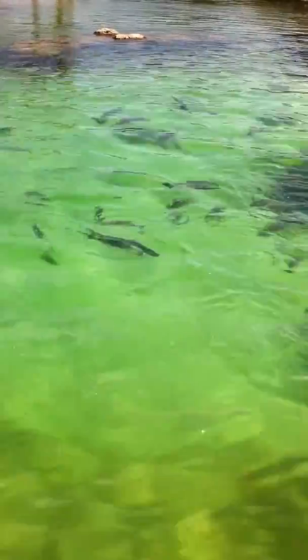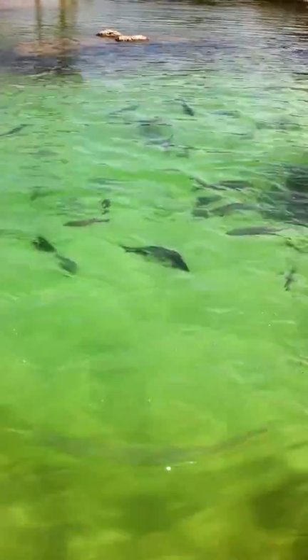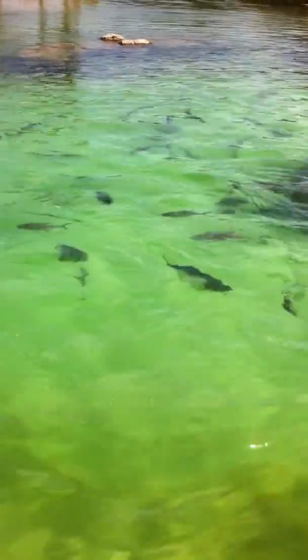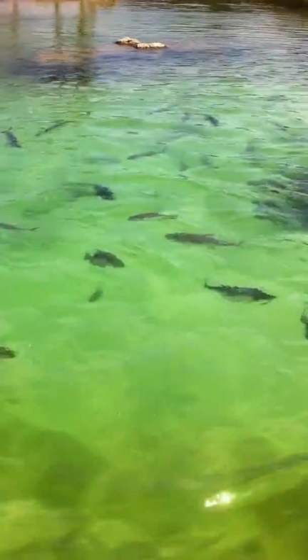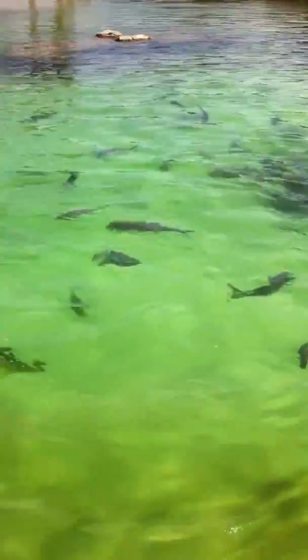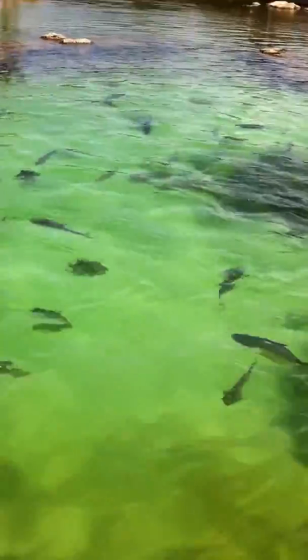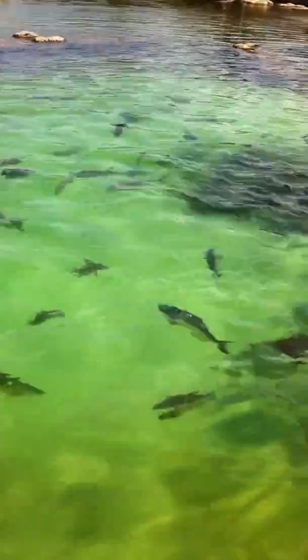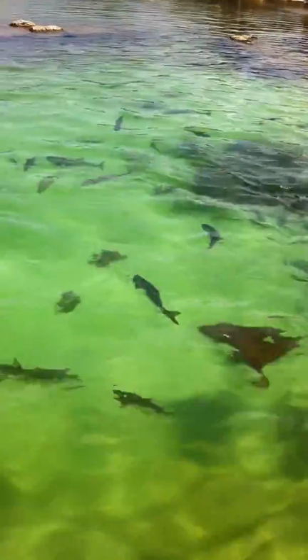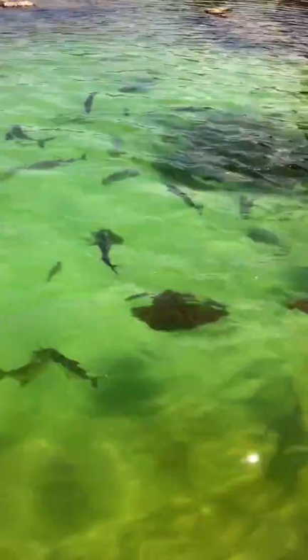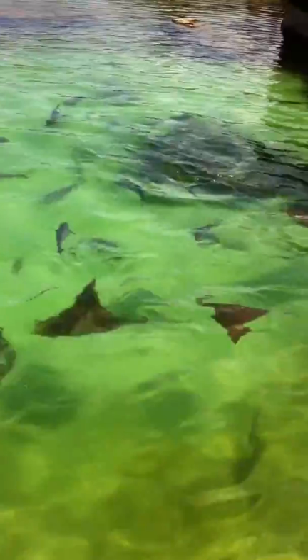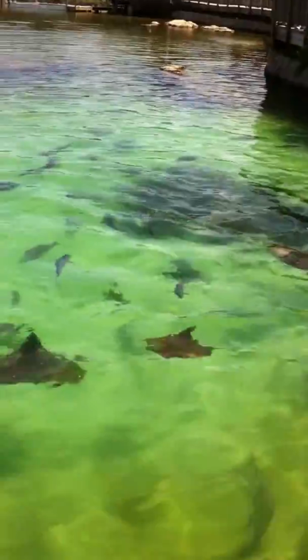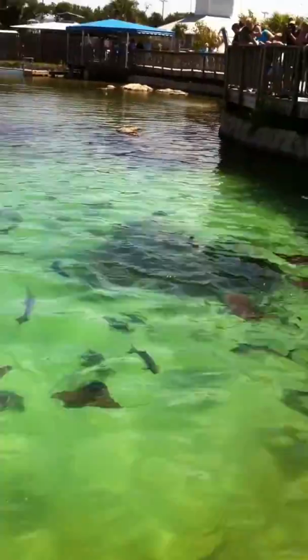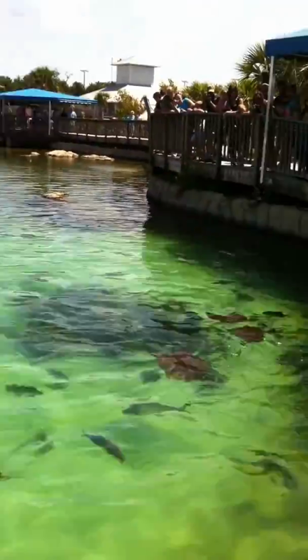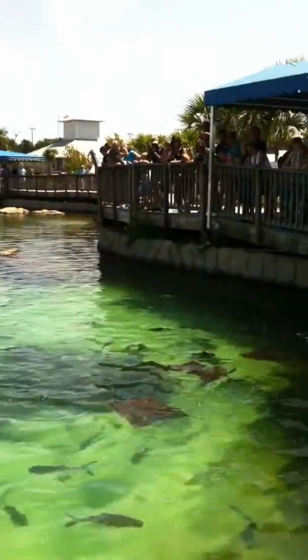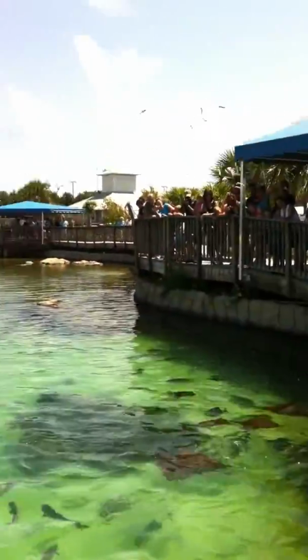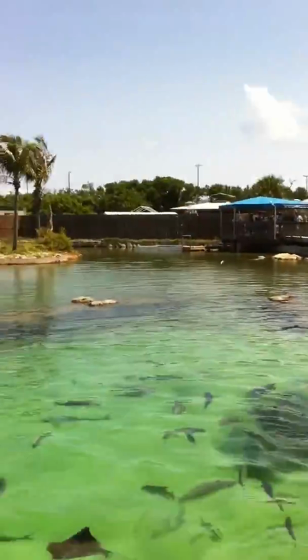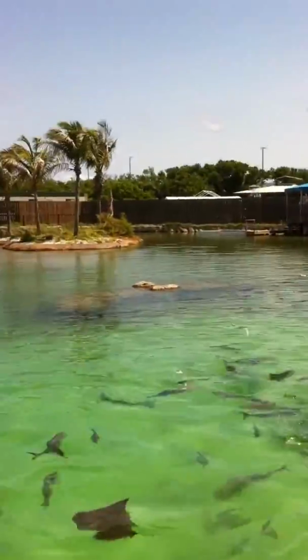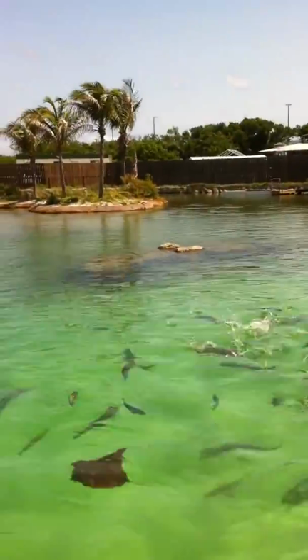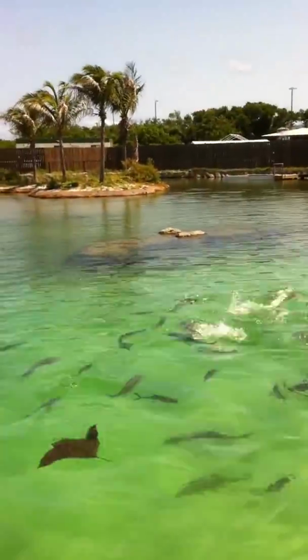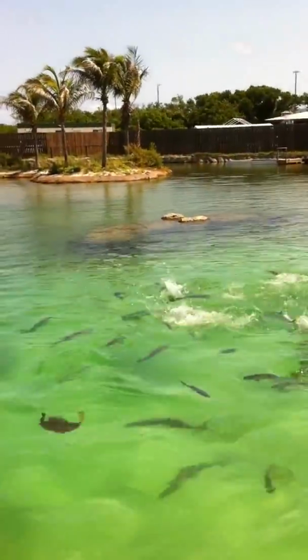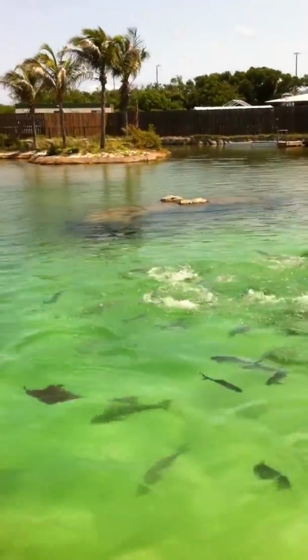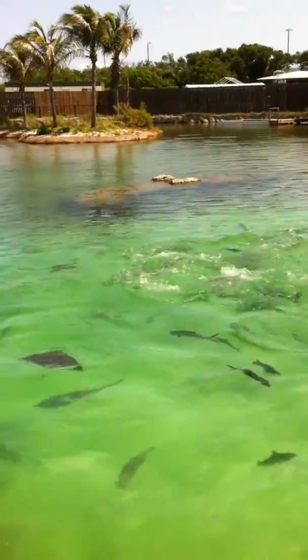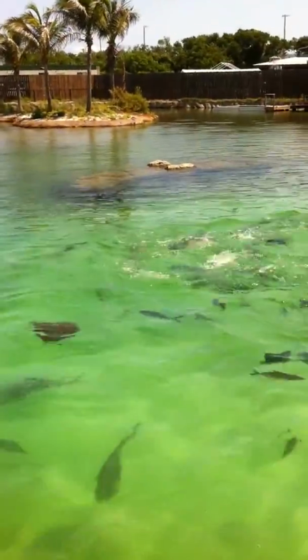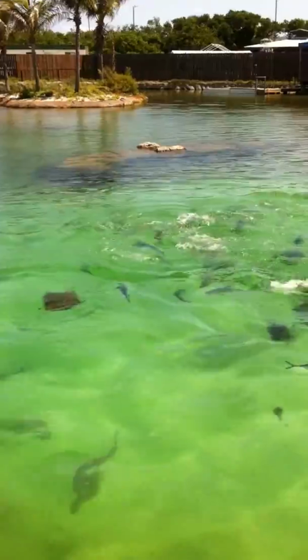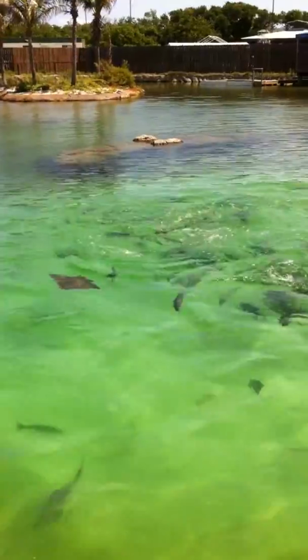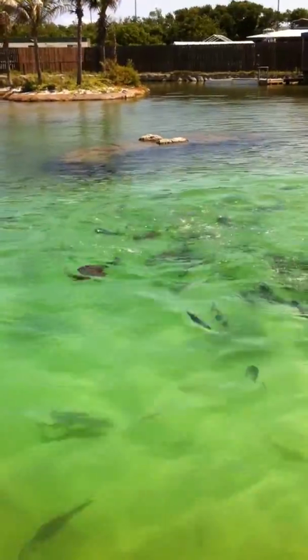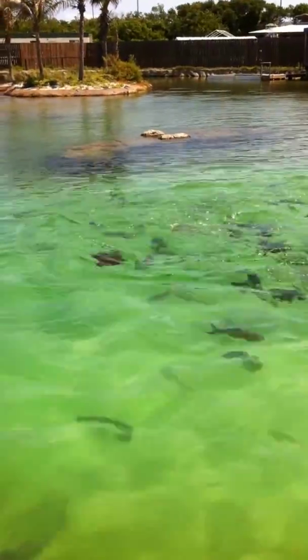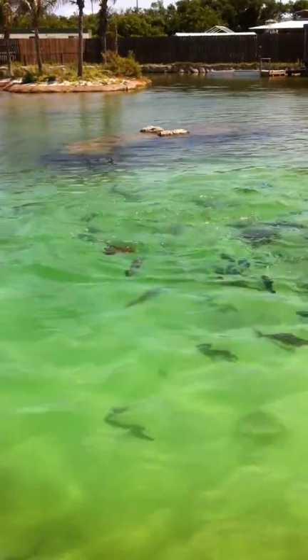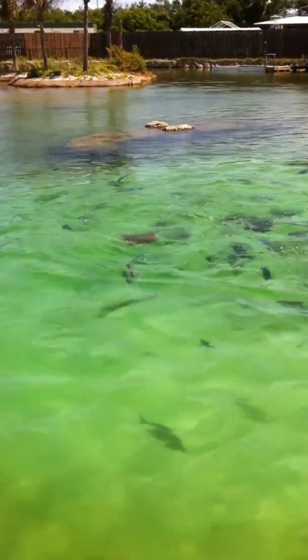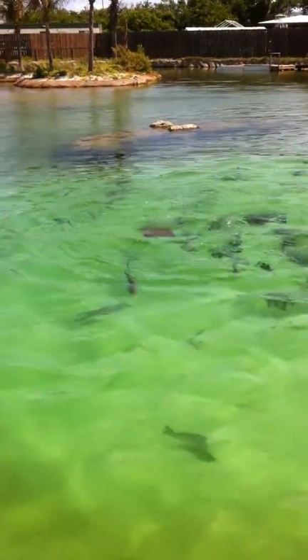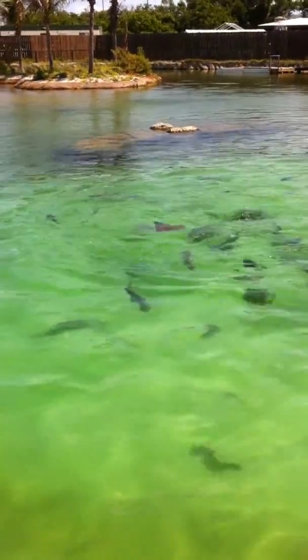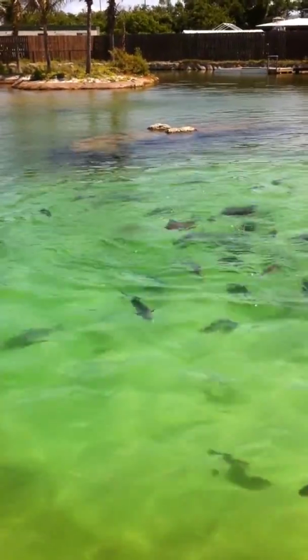And if you walk out on our nature trail, we have lots of mangroves and lots of roots where these babies can be protected and grow up to maturity out here.